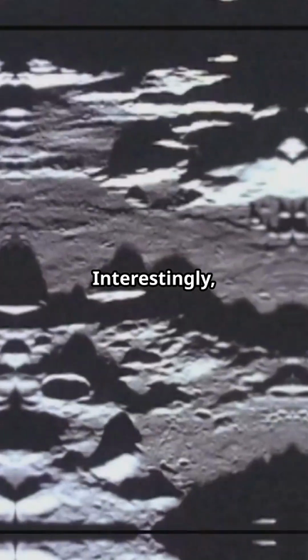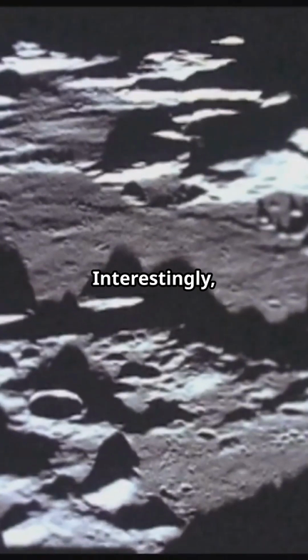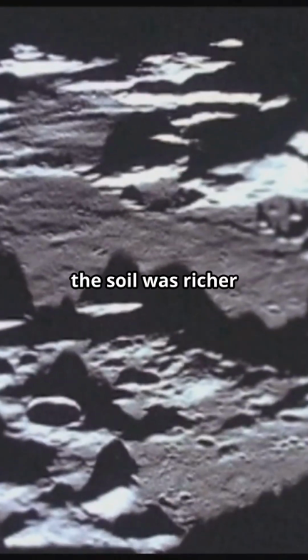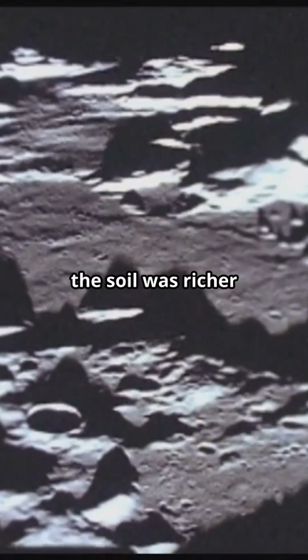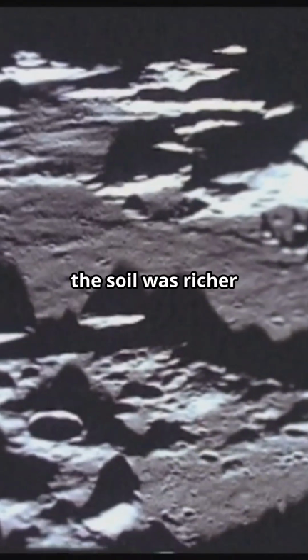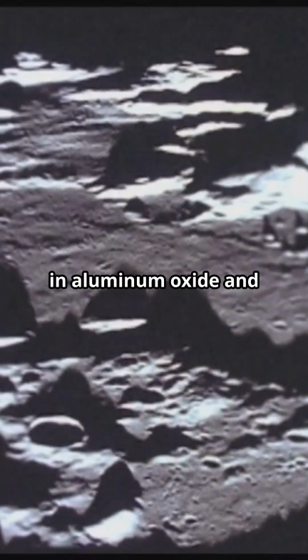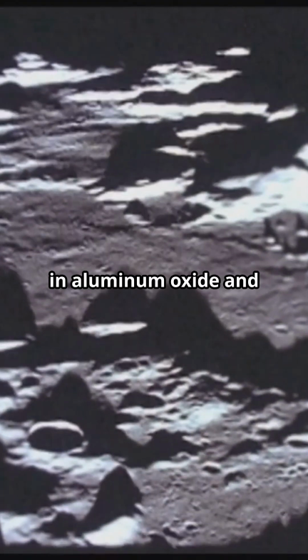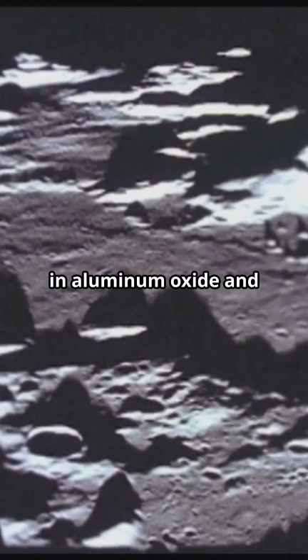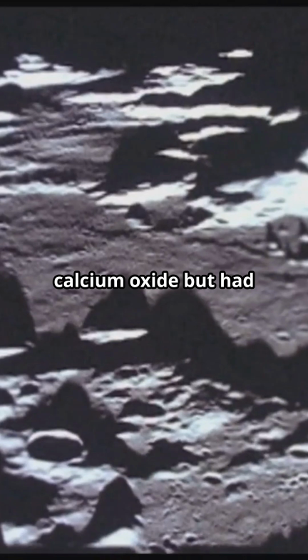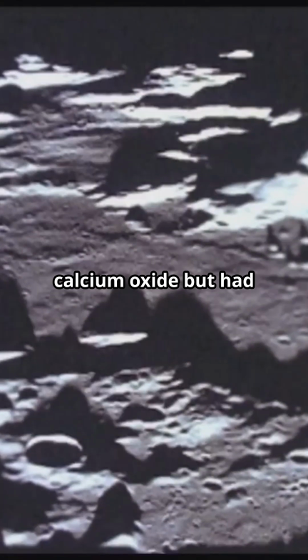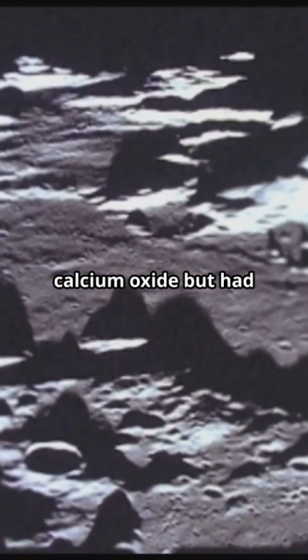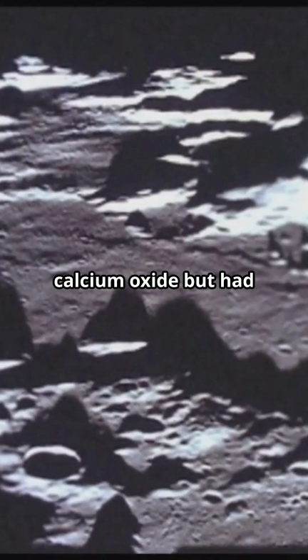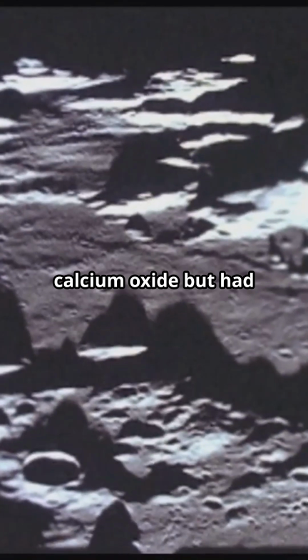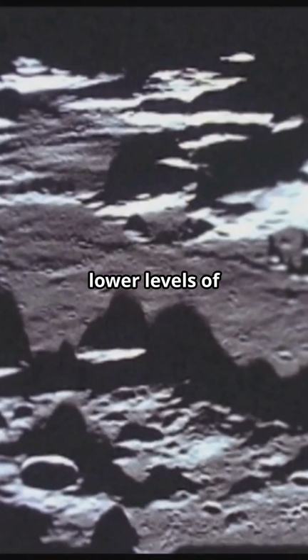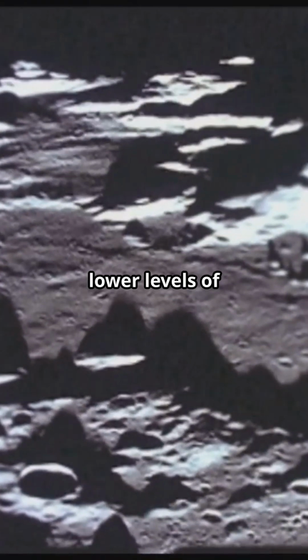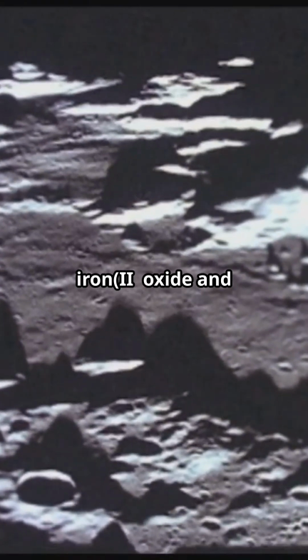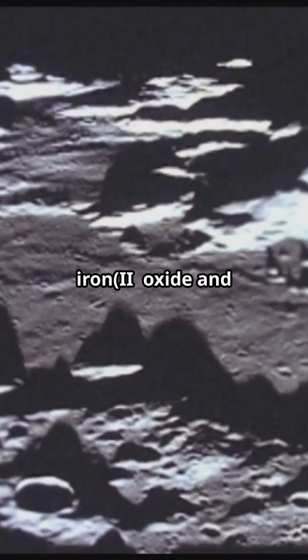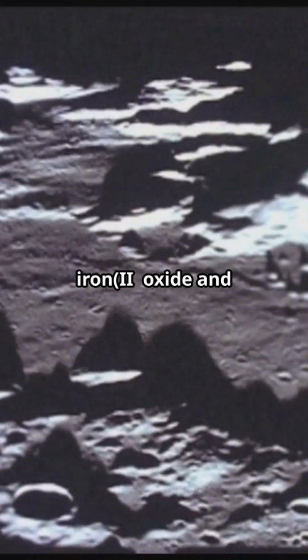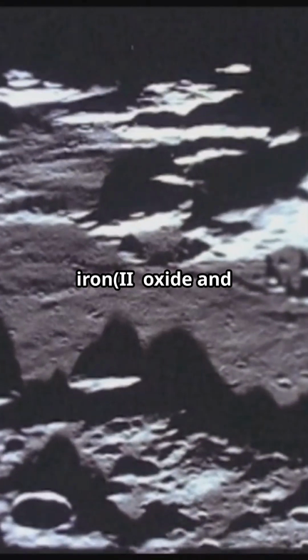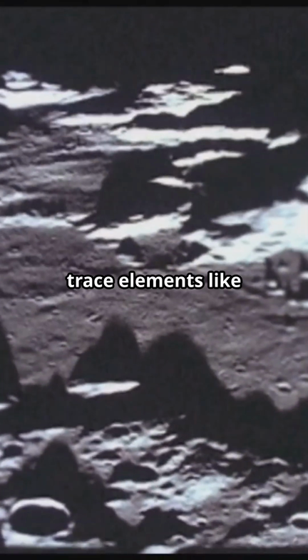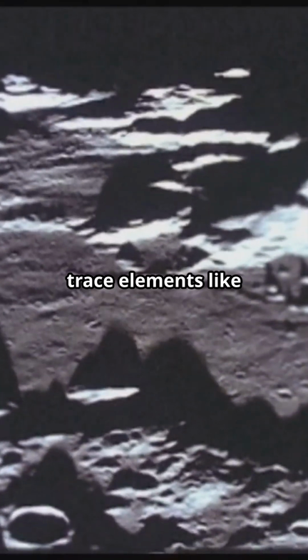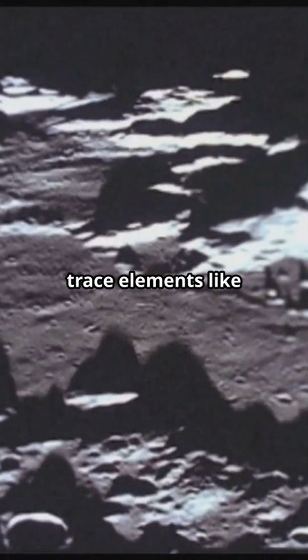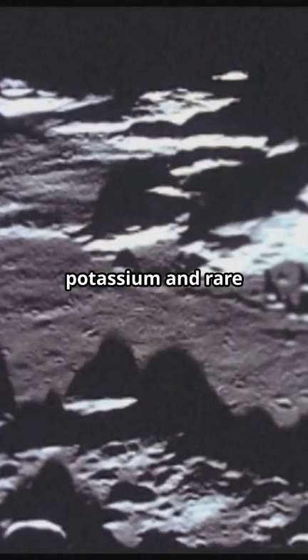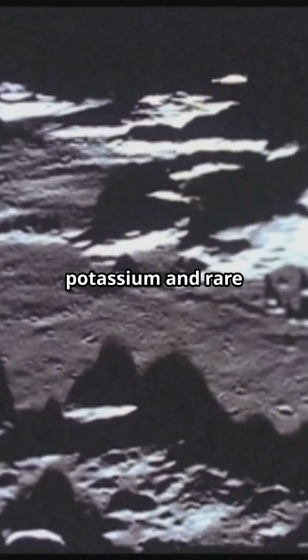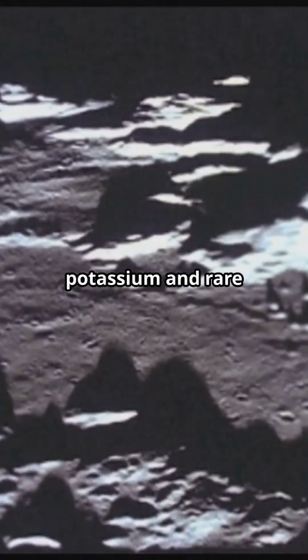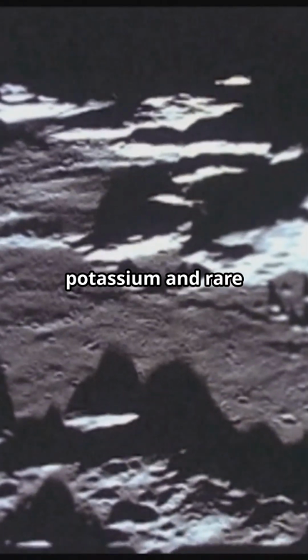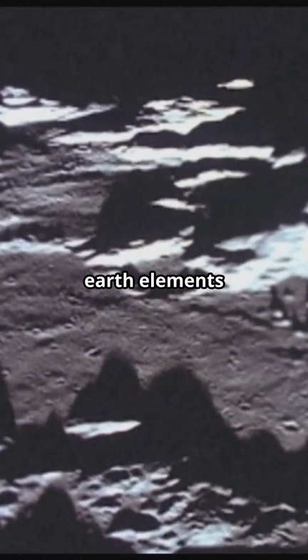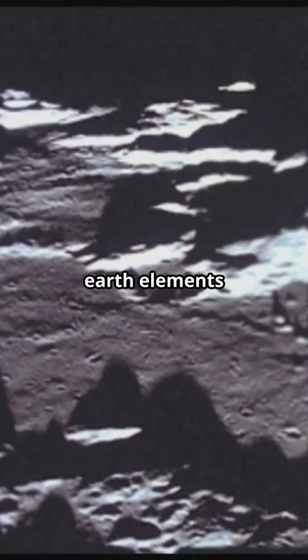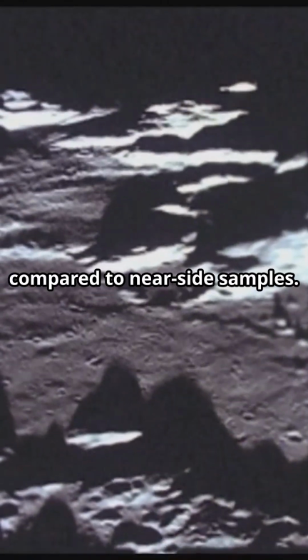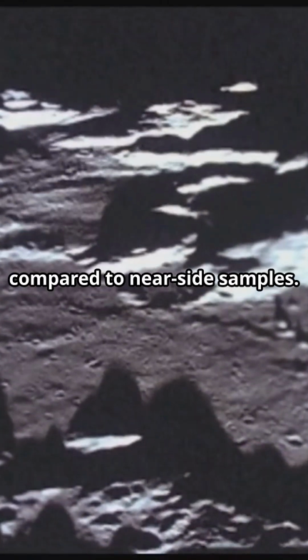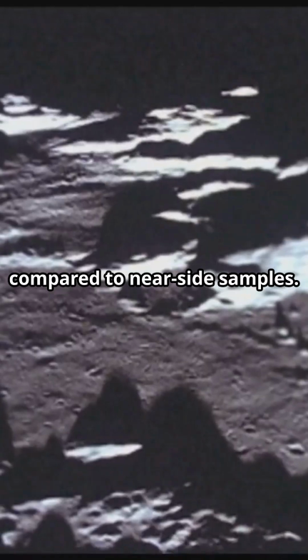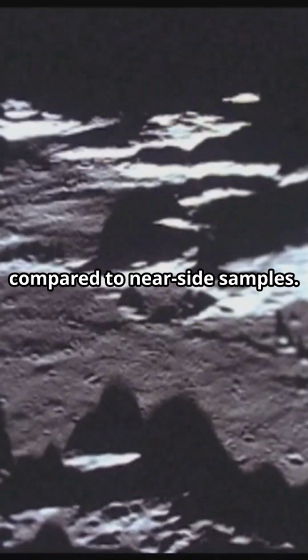Interestingly, the soil was richer in aluminum oxide and calcium oxide, but had lower levels of iron oxide and trace elements like potassium and rare earth elements compared to near side samples.